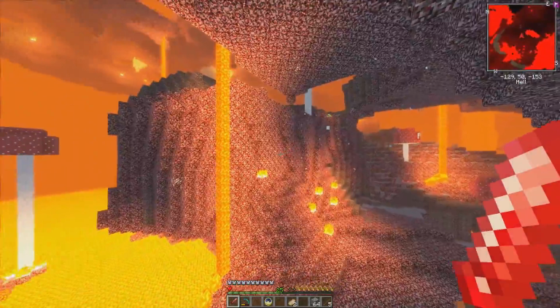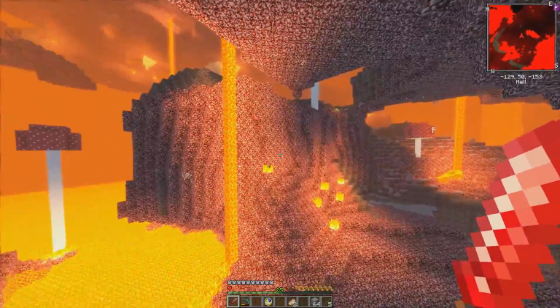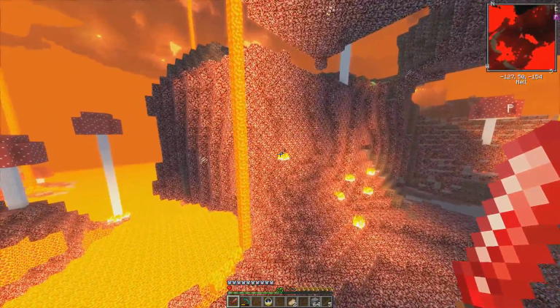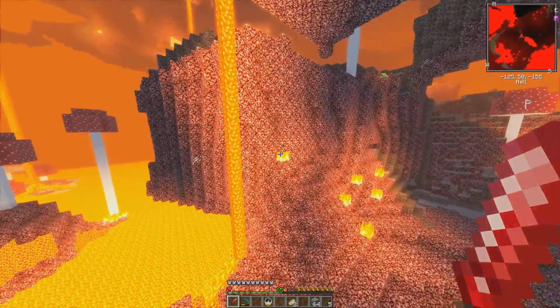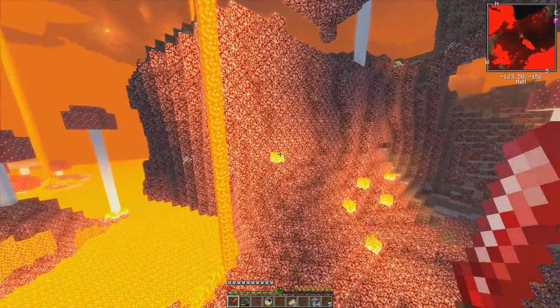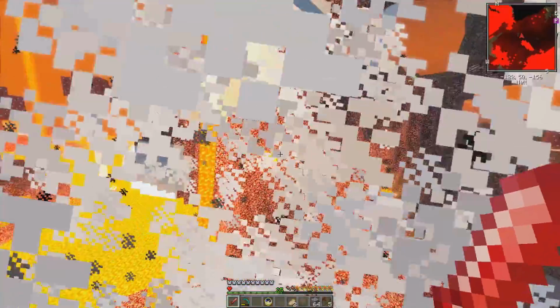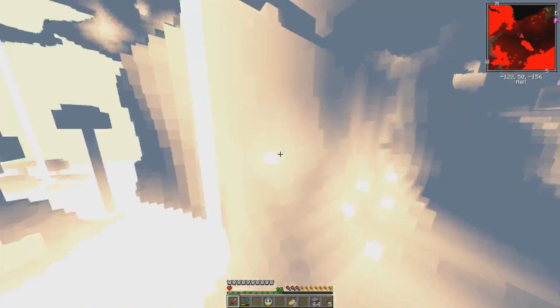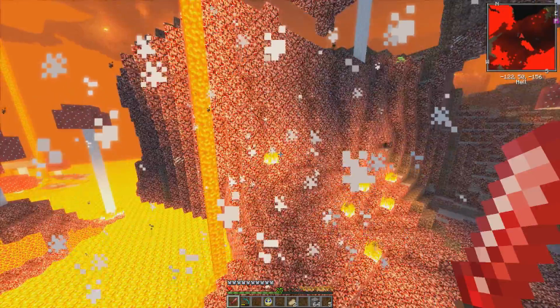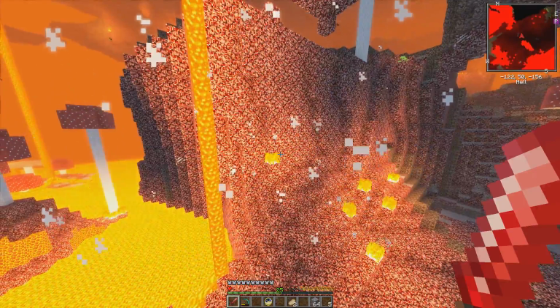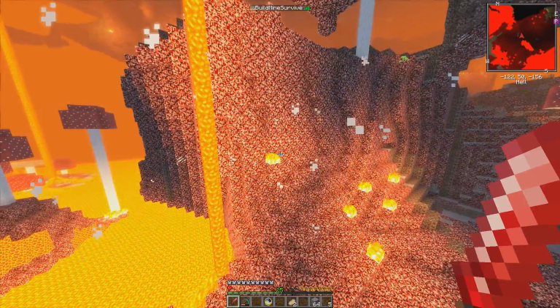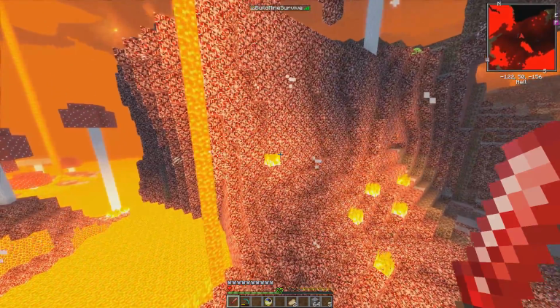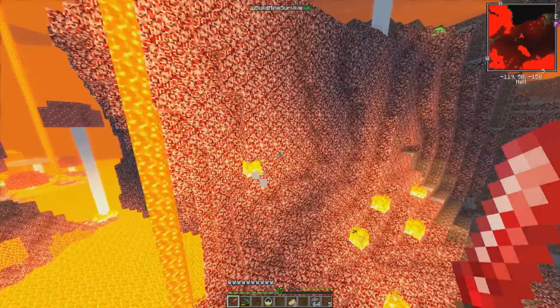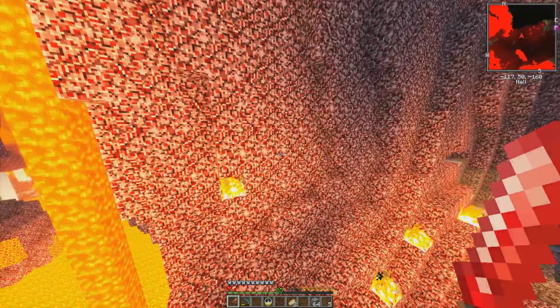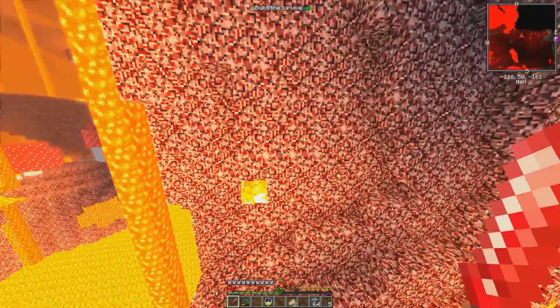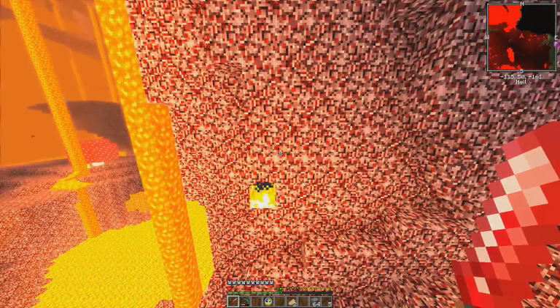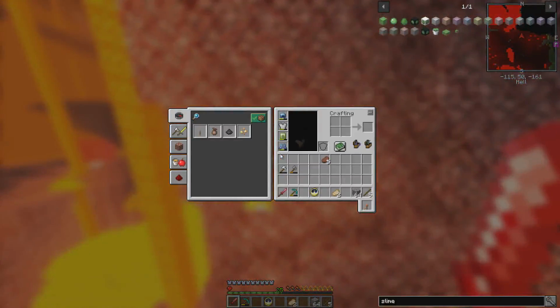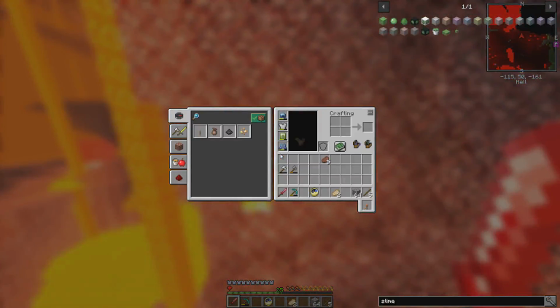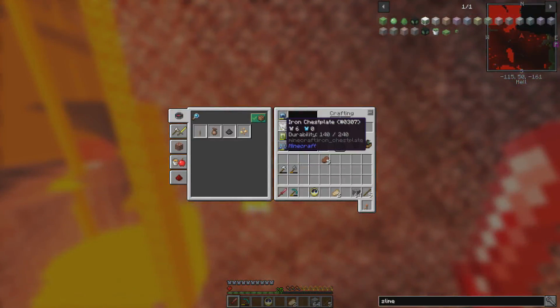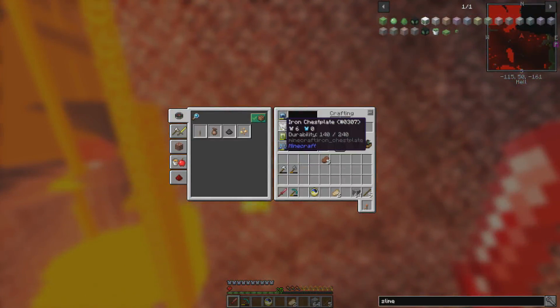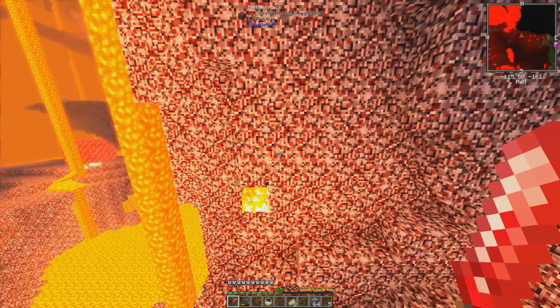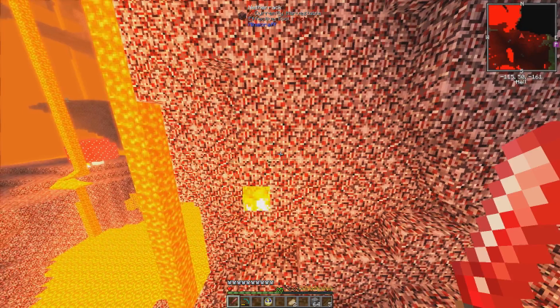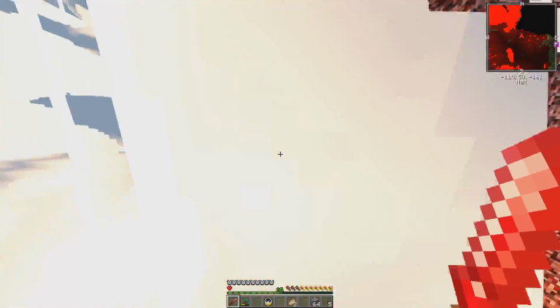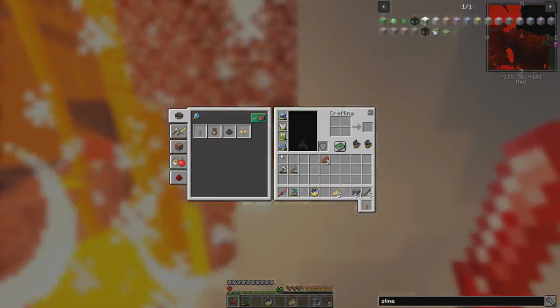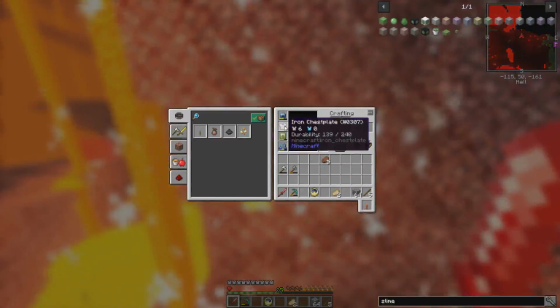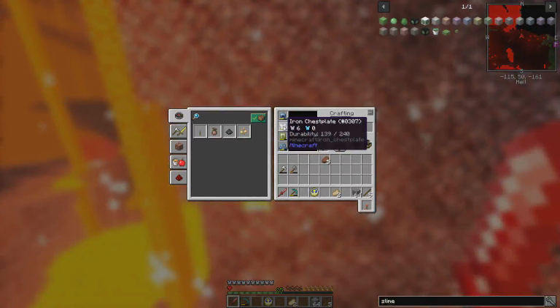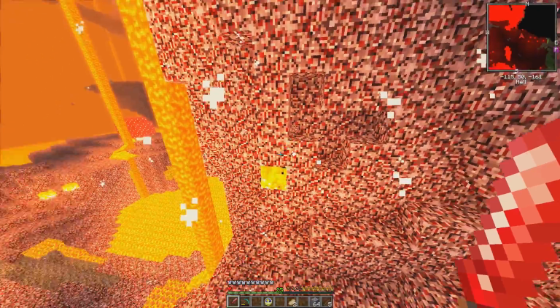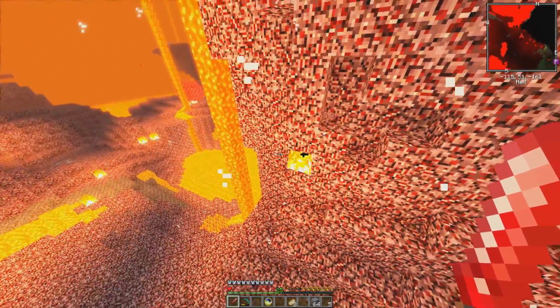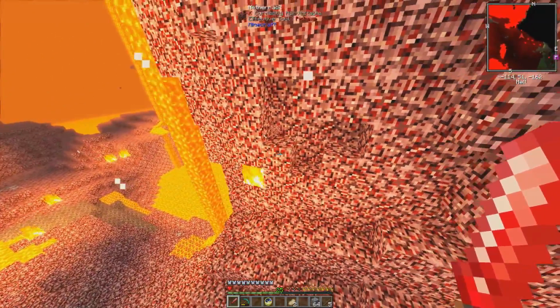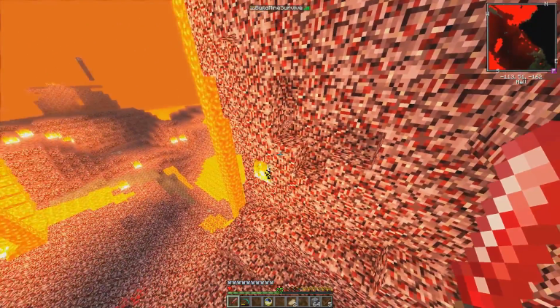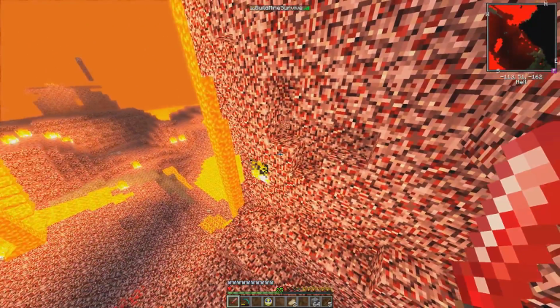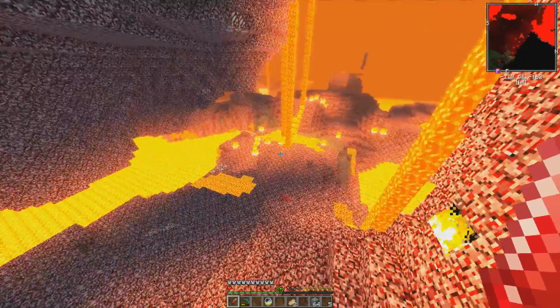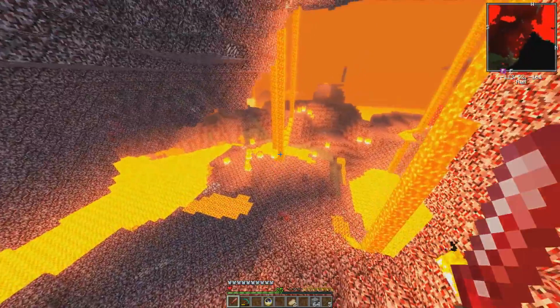I just pressed V and there was an explosion! Why do I explode when I press V? Let me check — 140, V, 139. So it does use durability. Why do I explode when I press V?